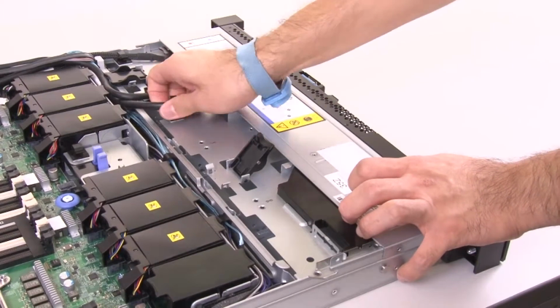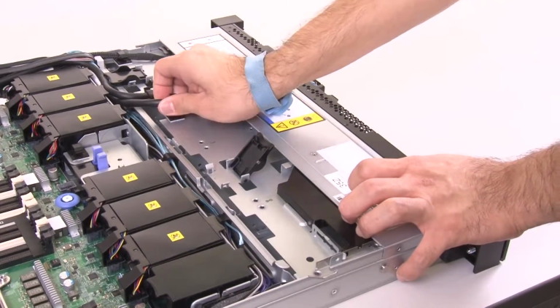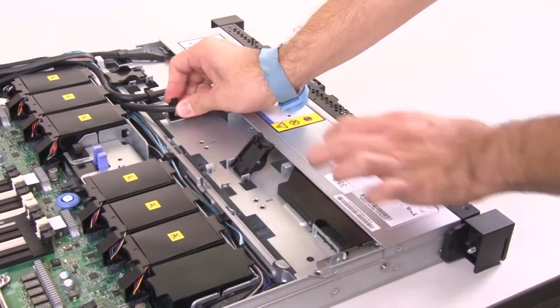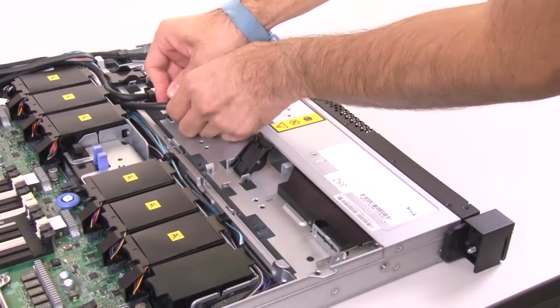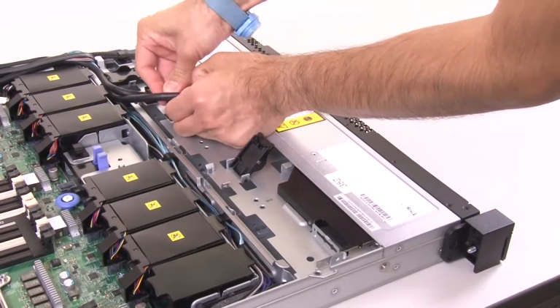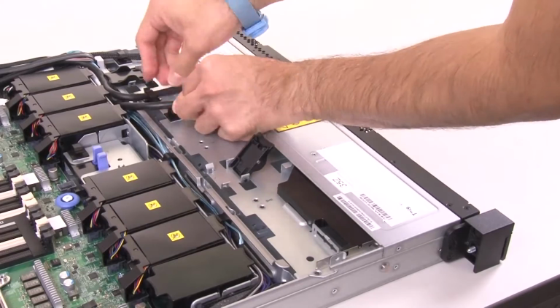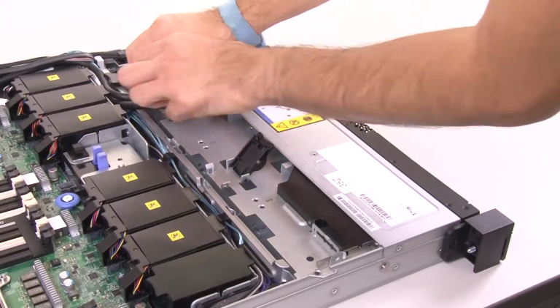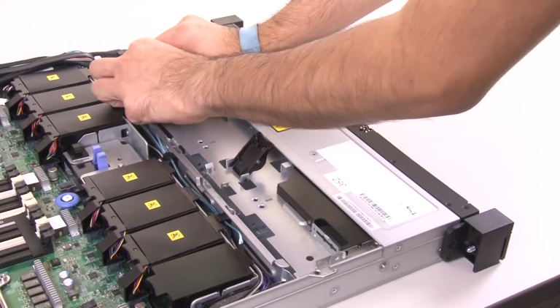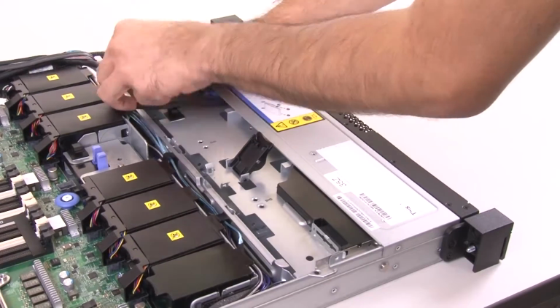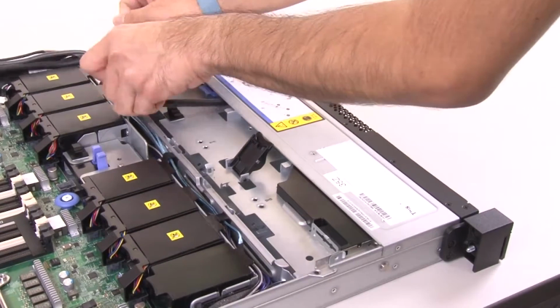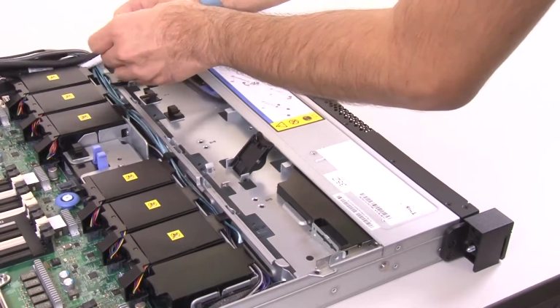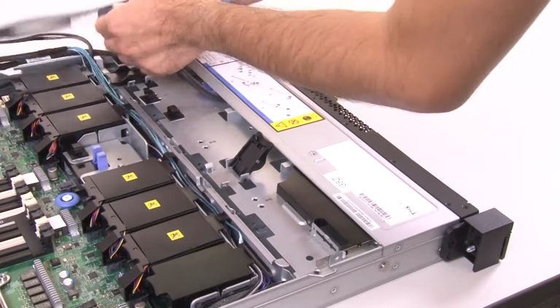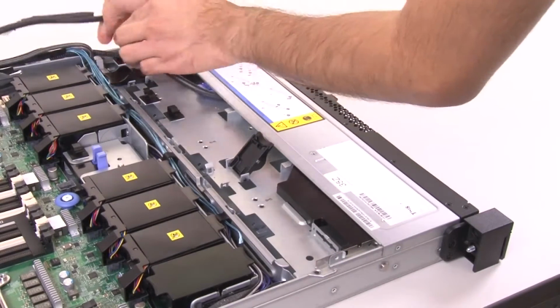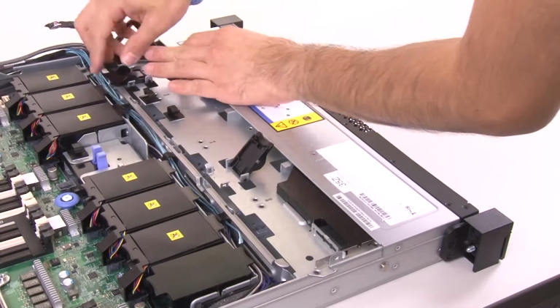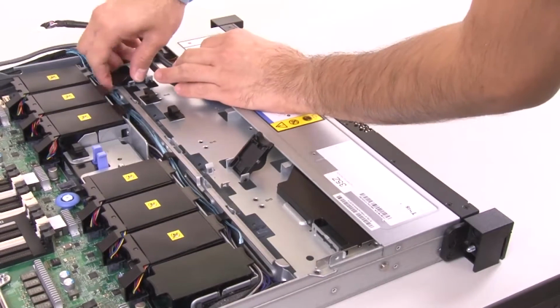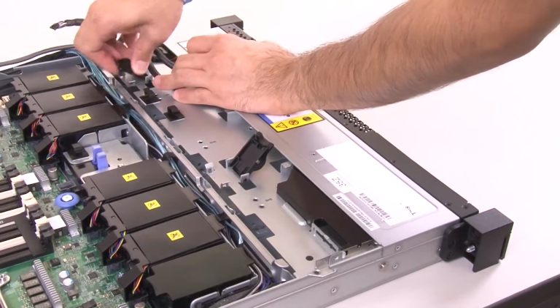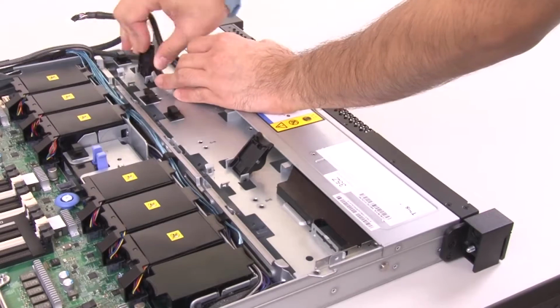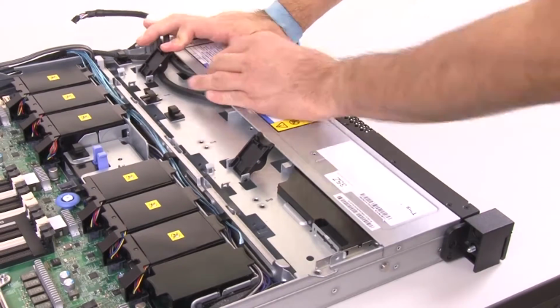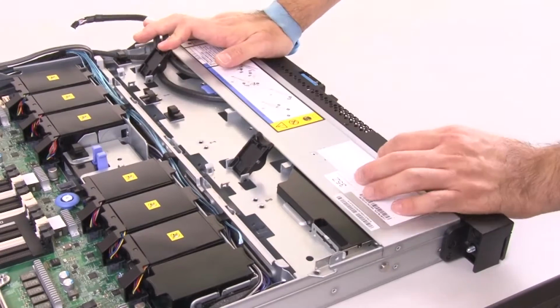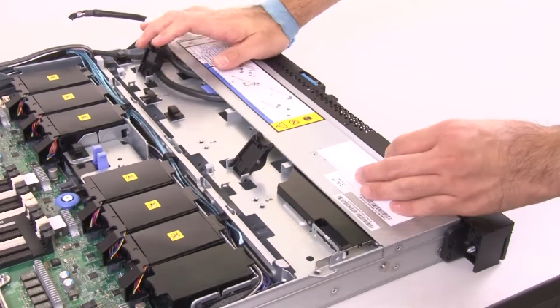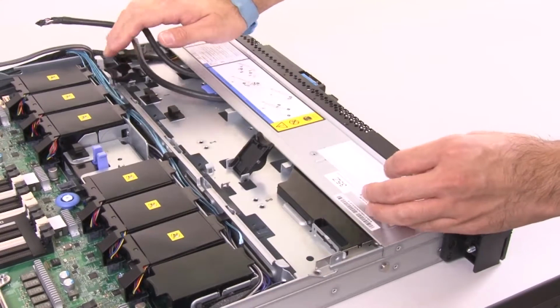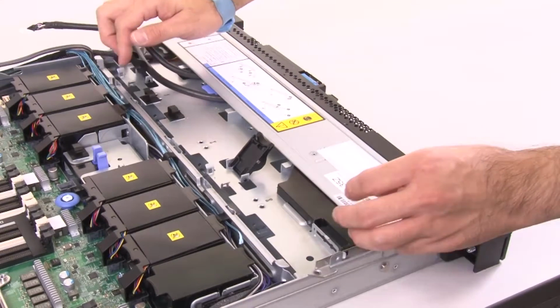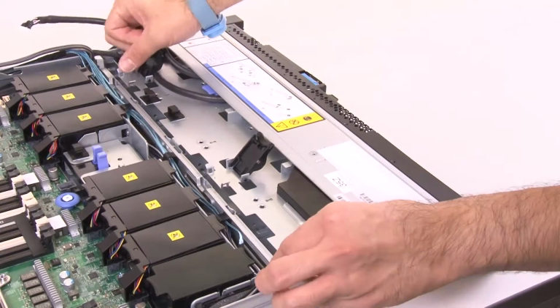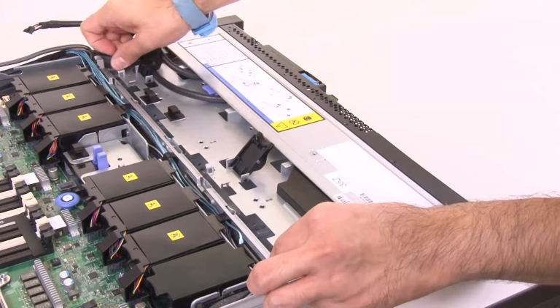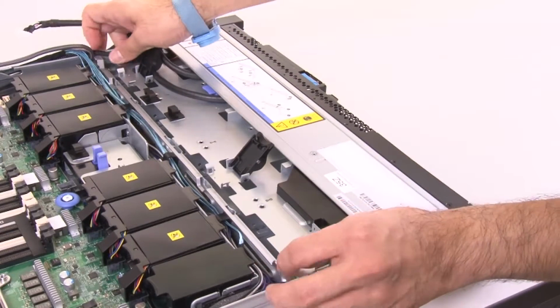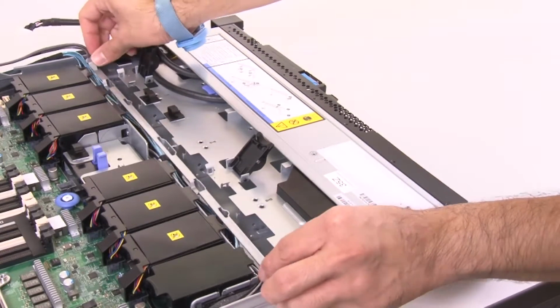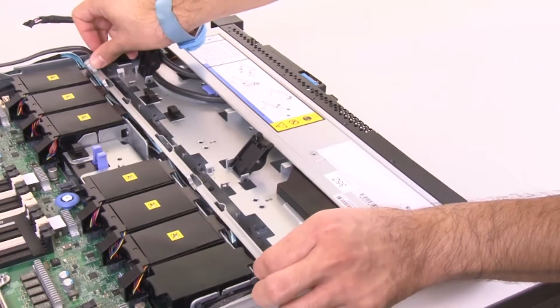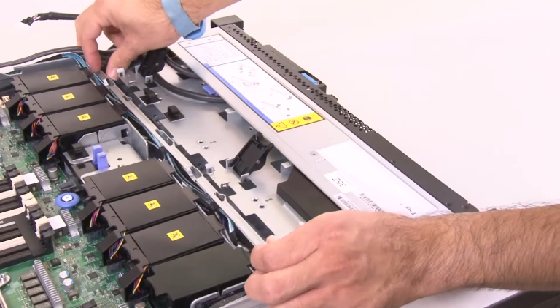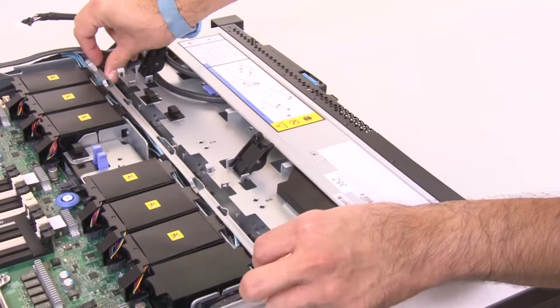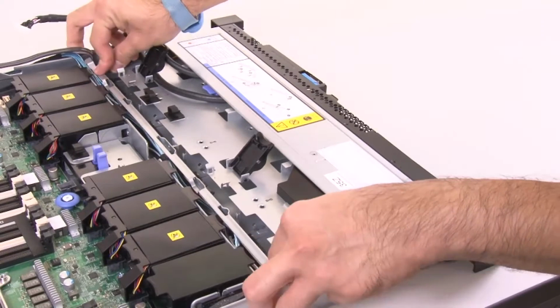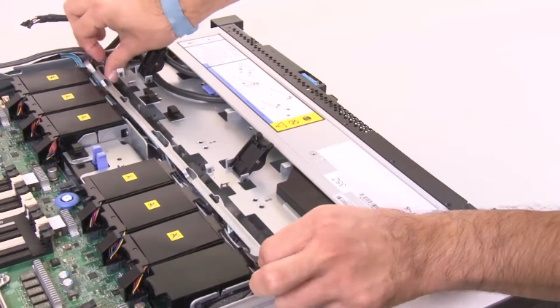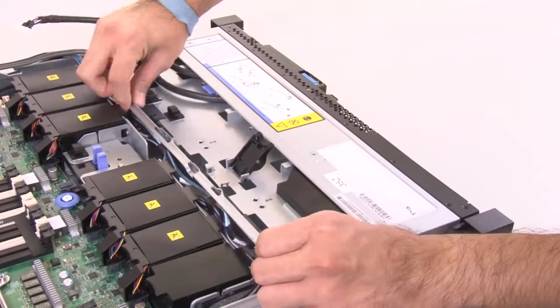Lift the release latches that secure the backplate assembly to the chassis. Carefully lift the backplate assembly out of the chassis by pulling outward and lifting it up.